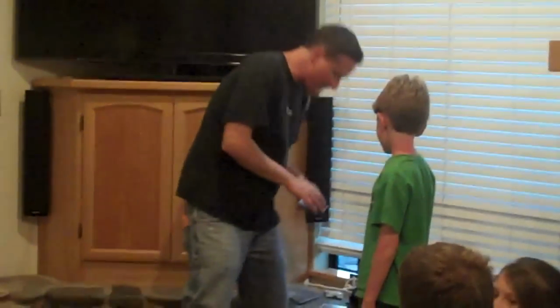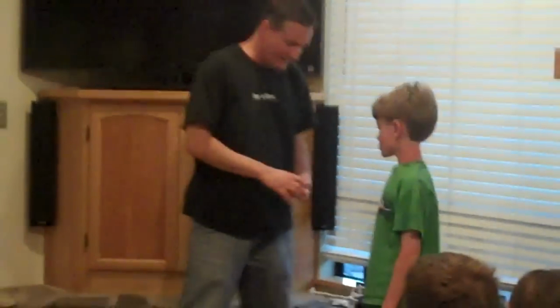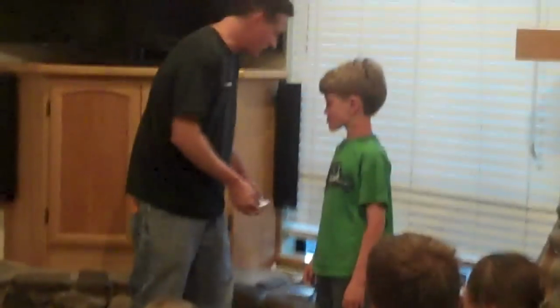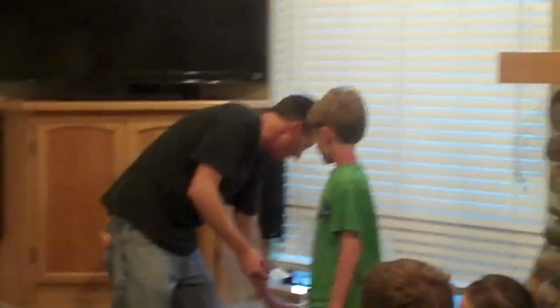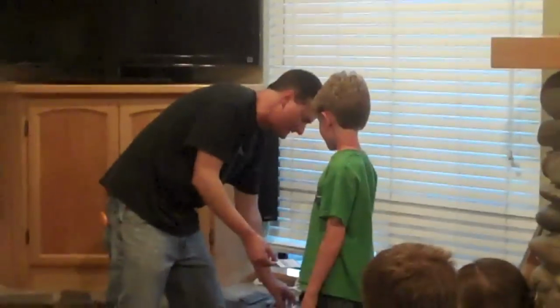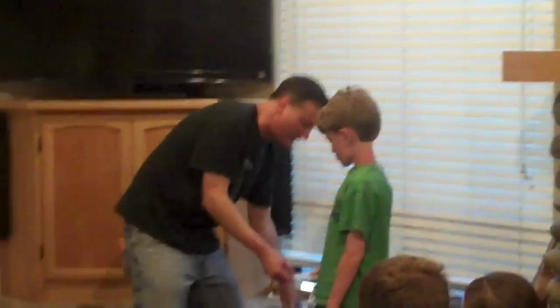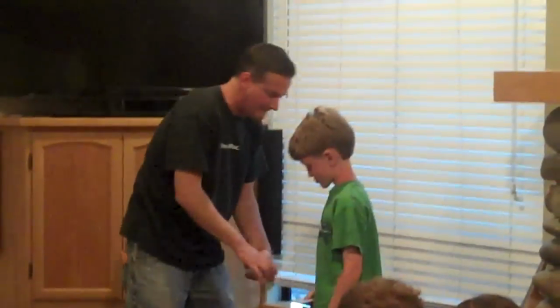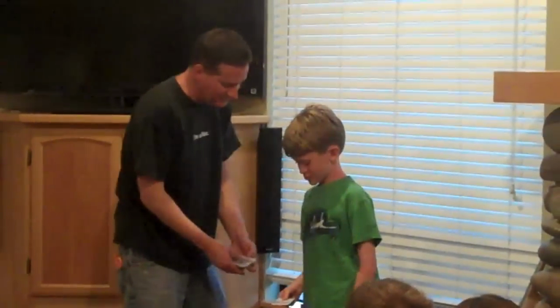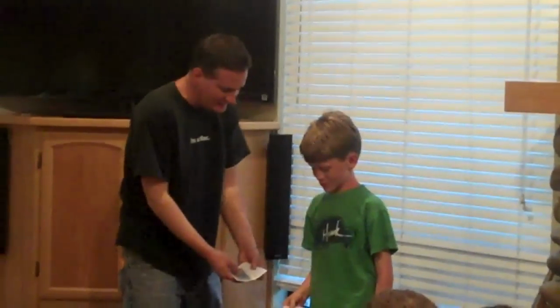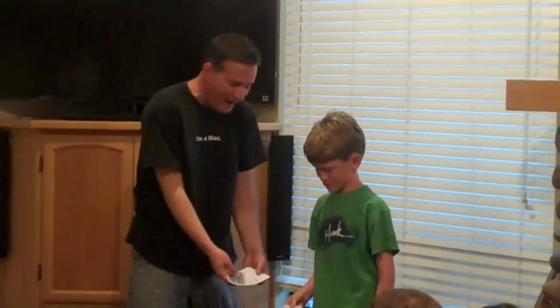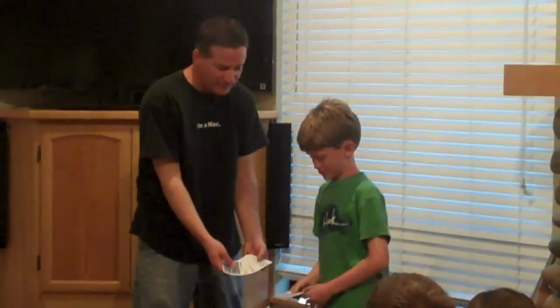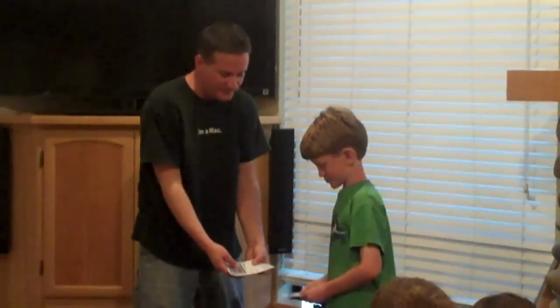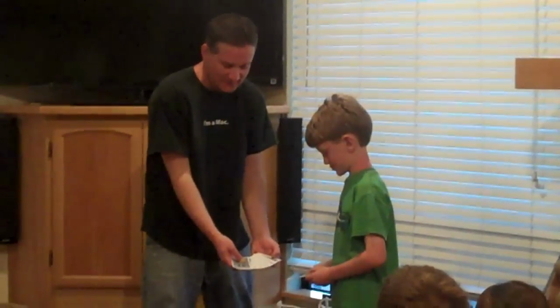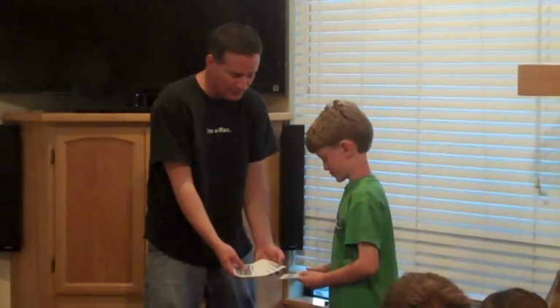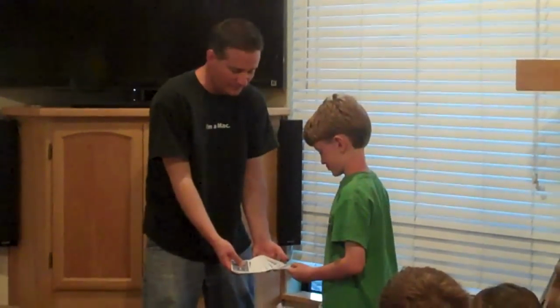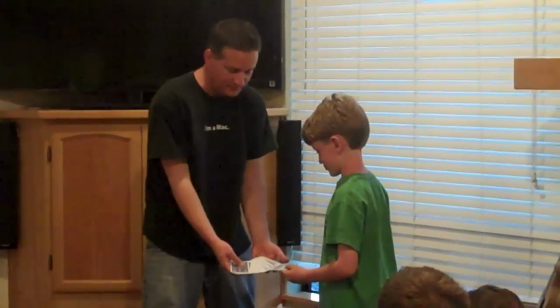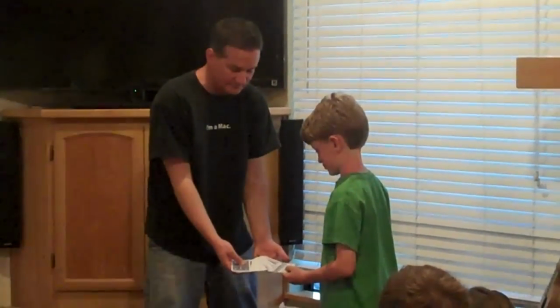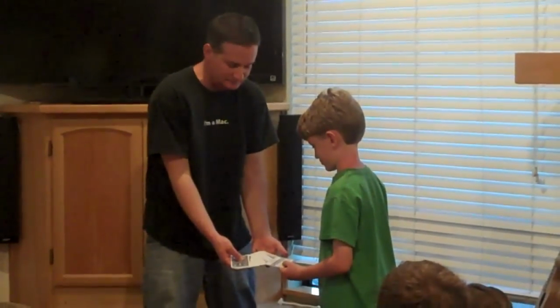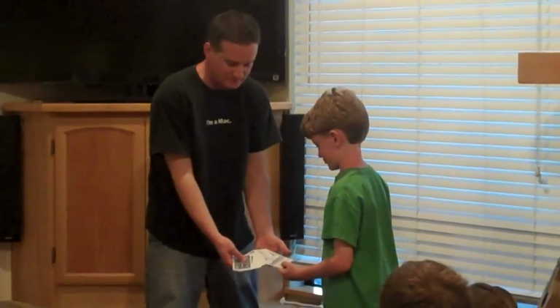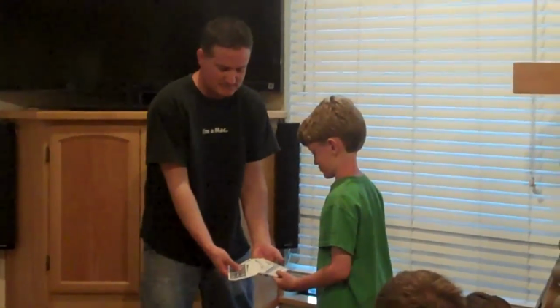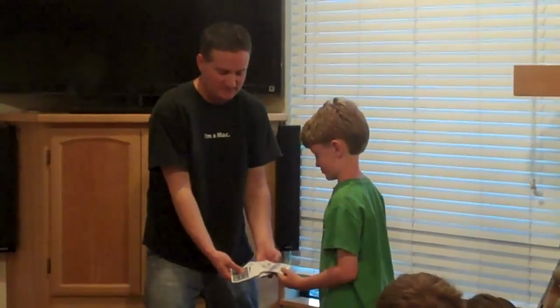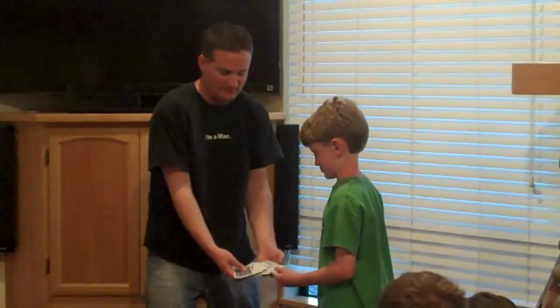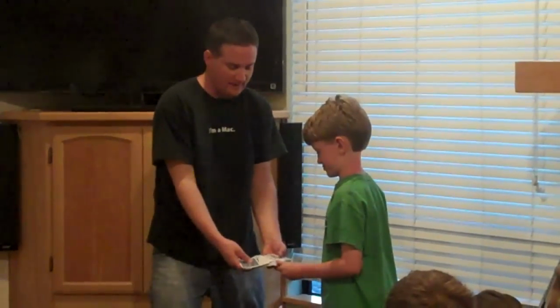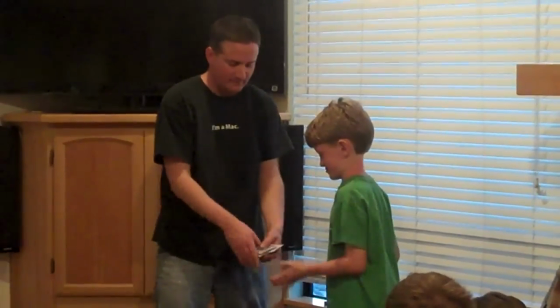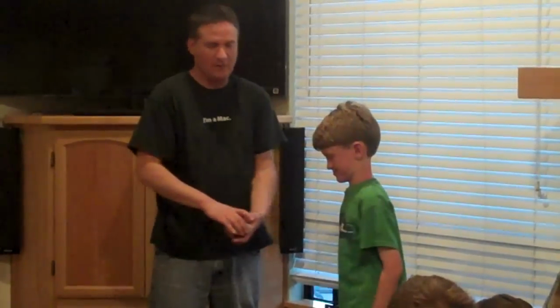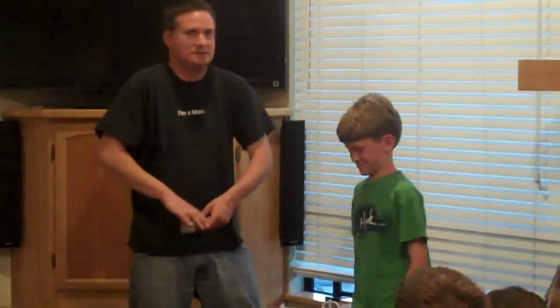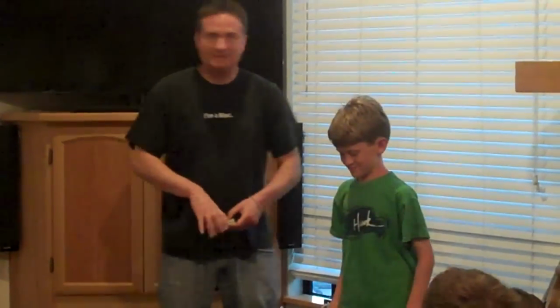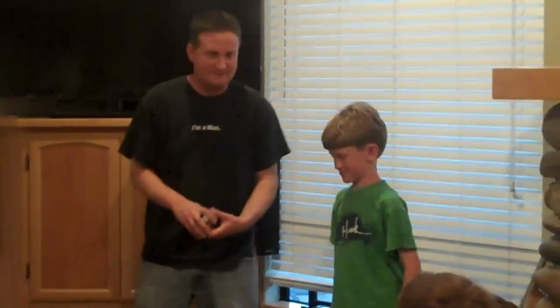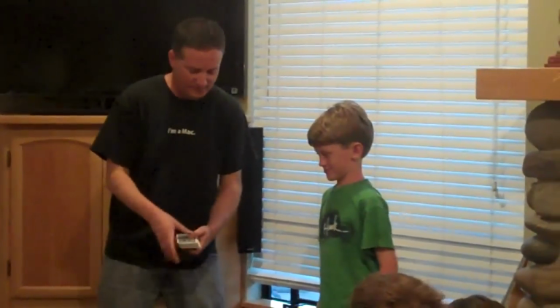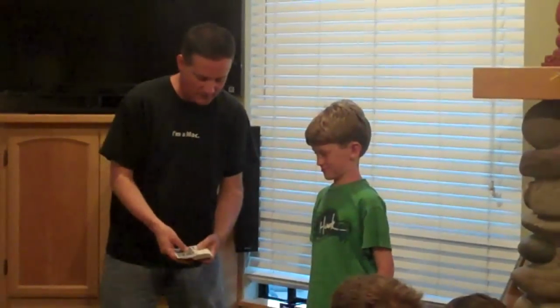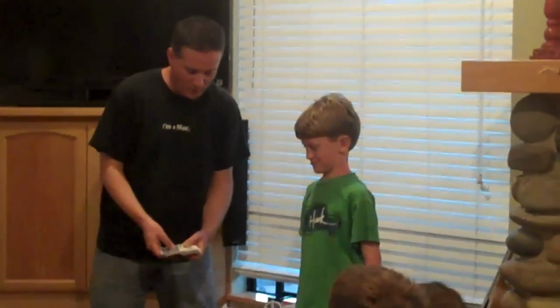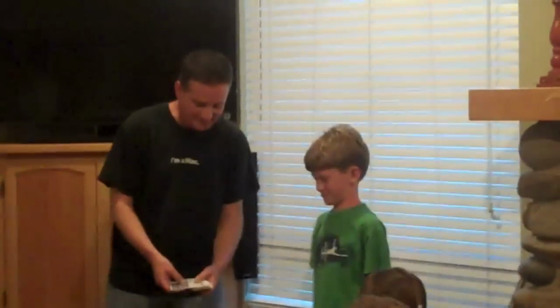I'm actually going to hand you this card face down — if you wouldn't mind, slide it right into the deck wherever you think your card is. Hopefully you and Willie will find your card together. Here we go, see what happens — you ready? Here we go.